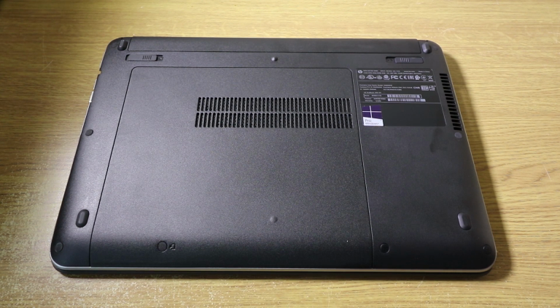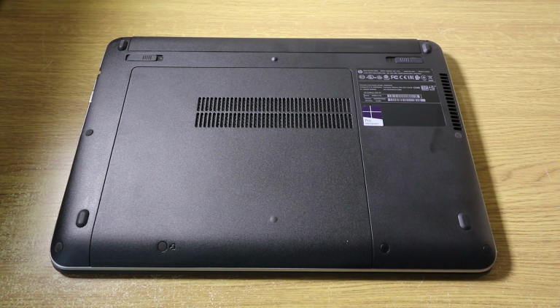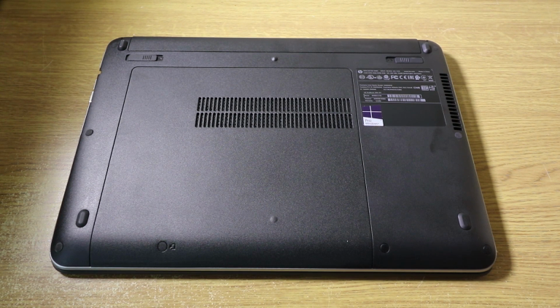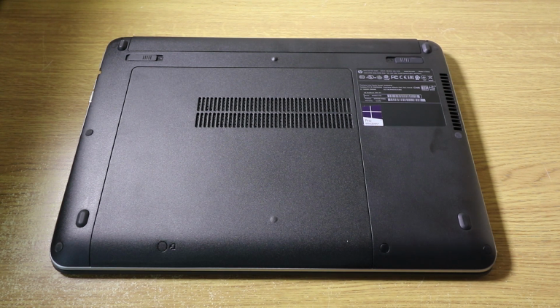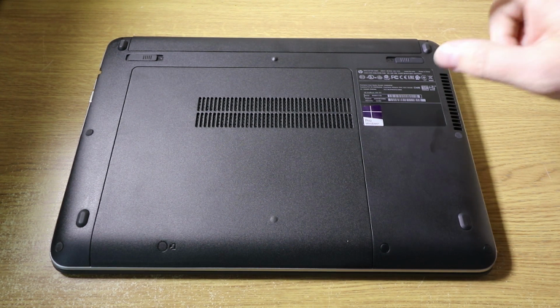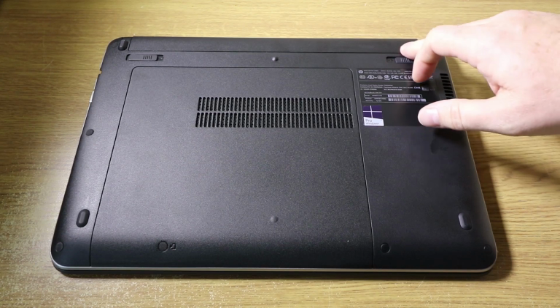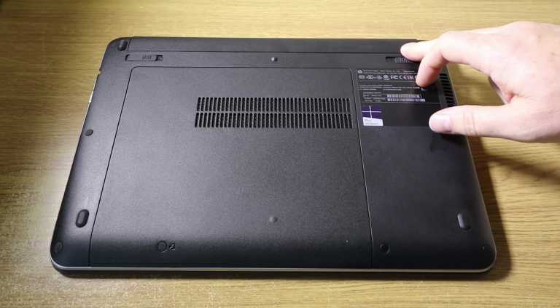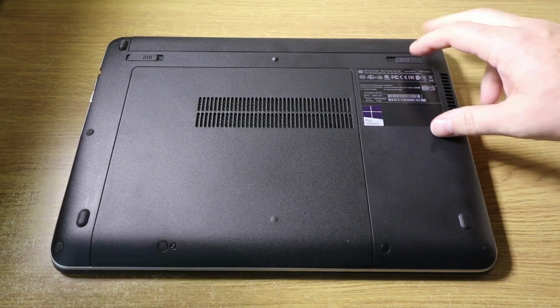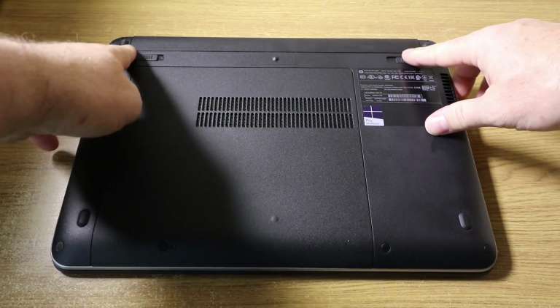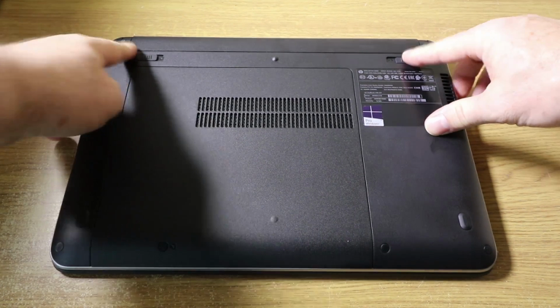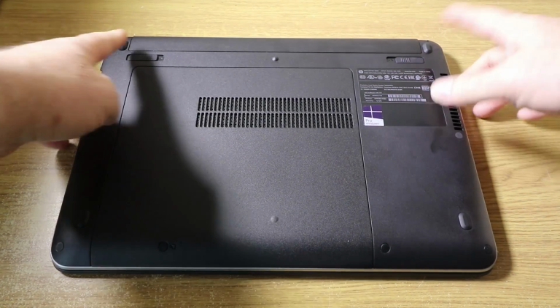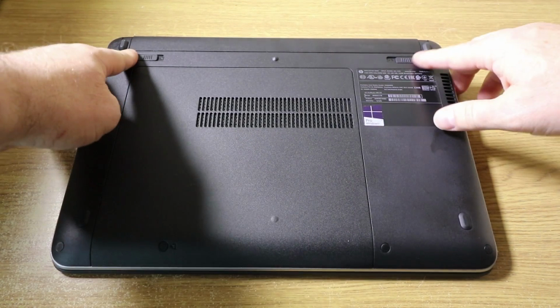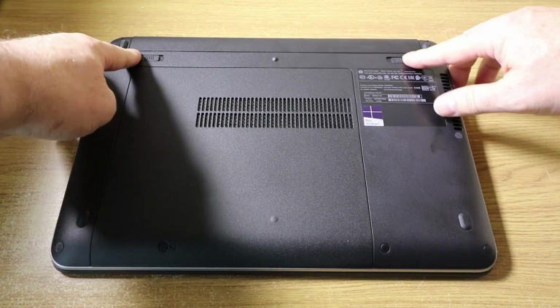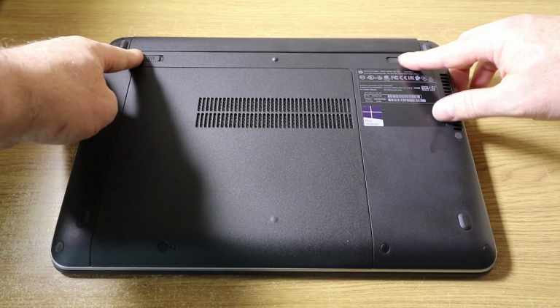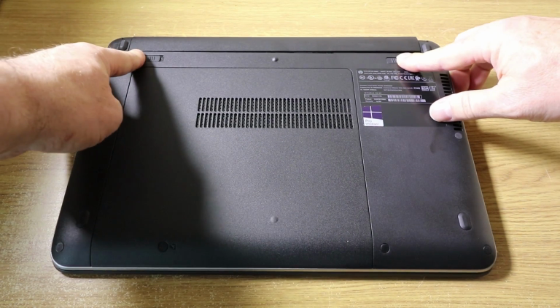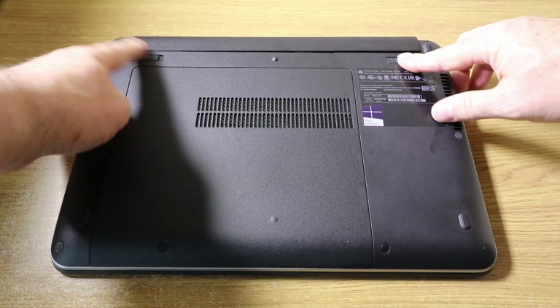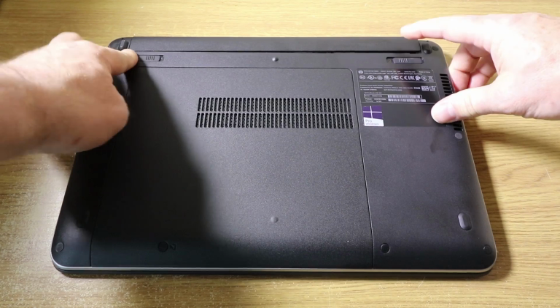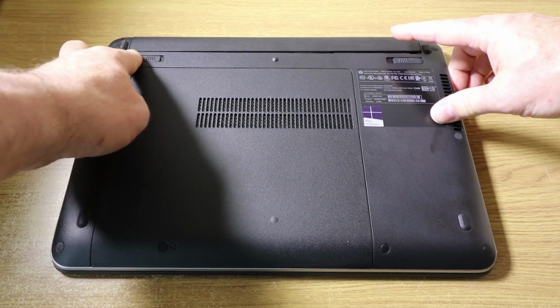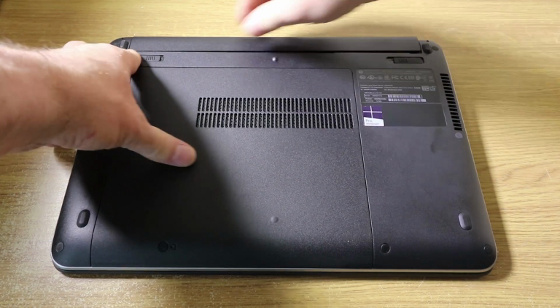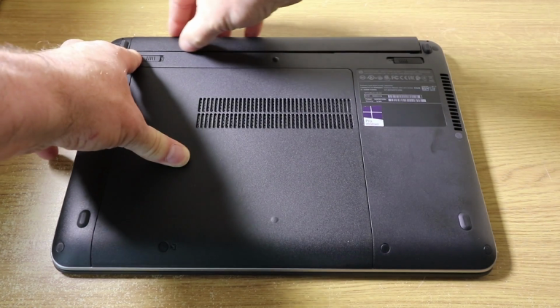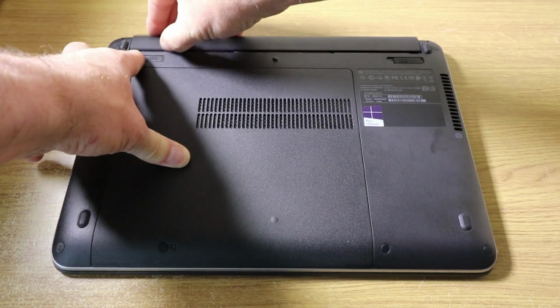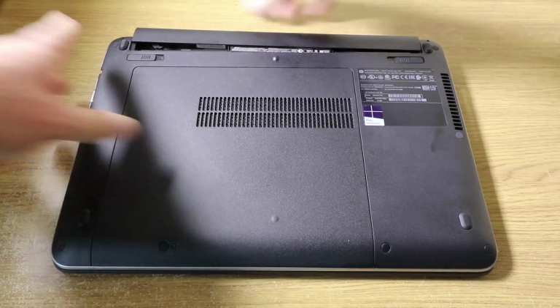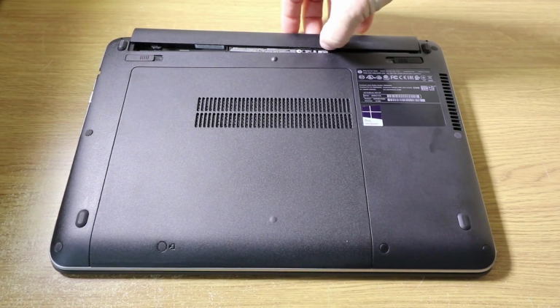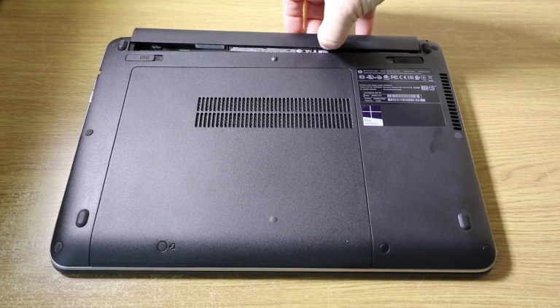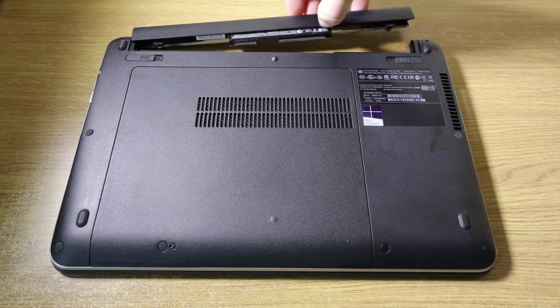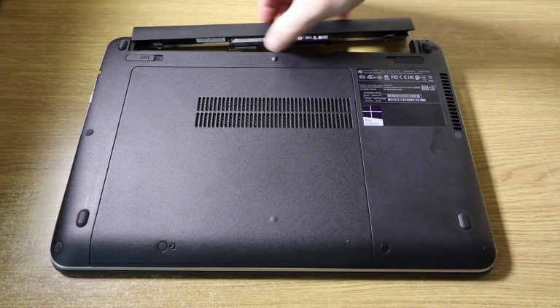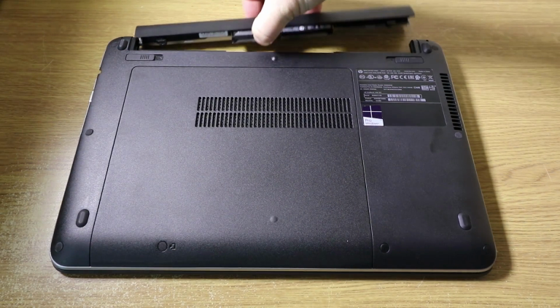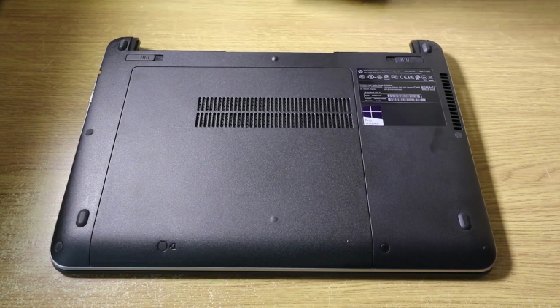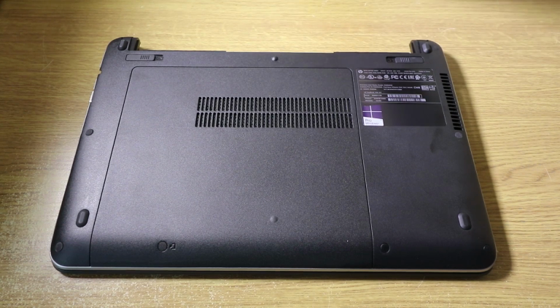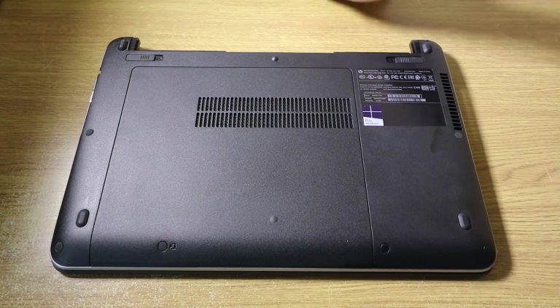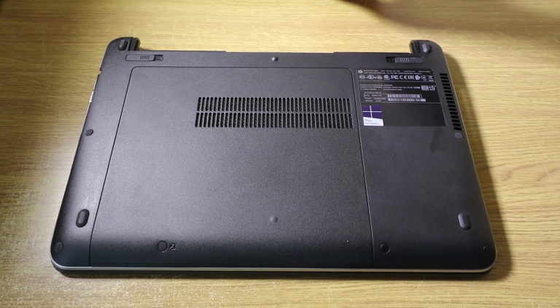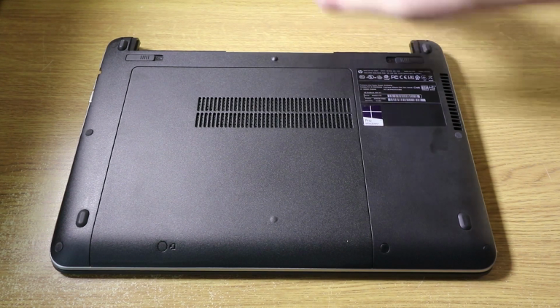Now the first thing you want to do is make sure you remove the battery. This is easily done by just sliding in these two clips and then out pops the battery.